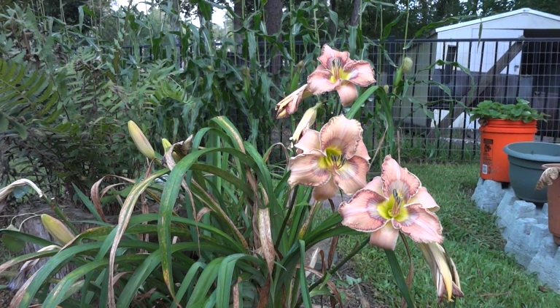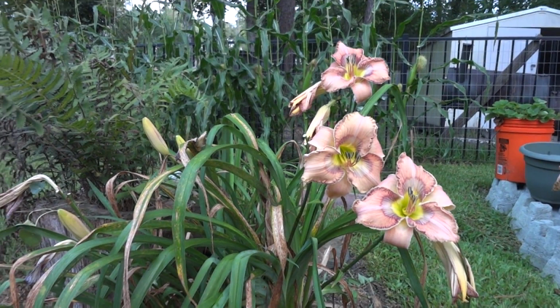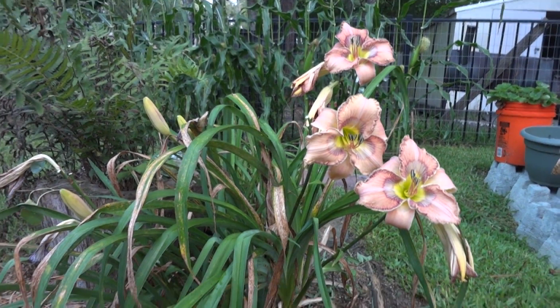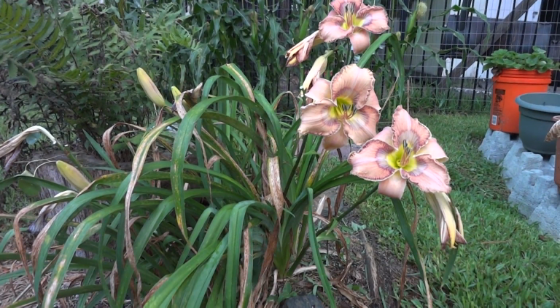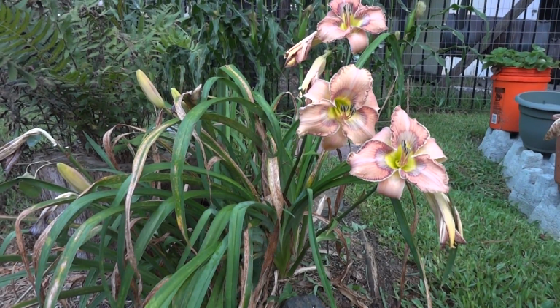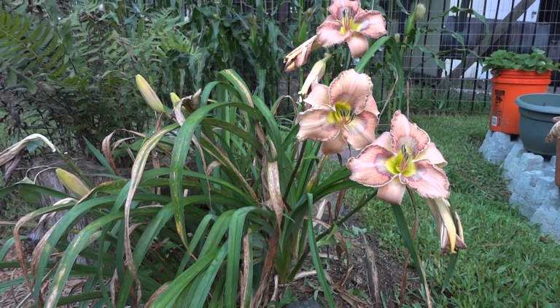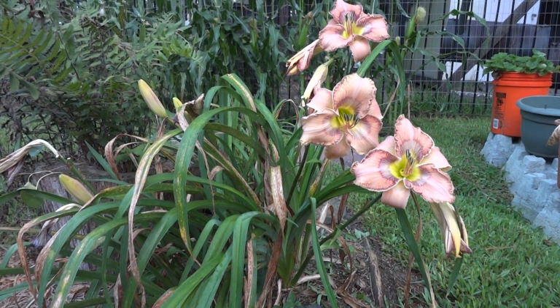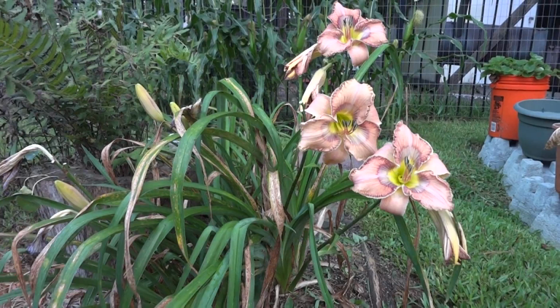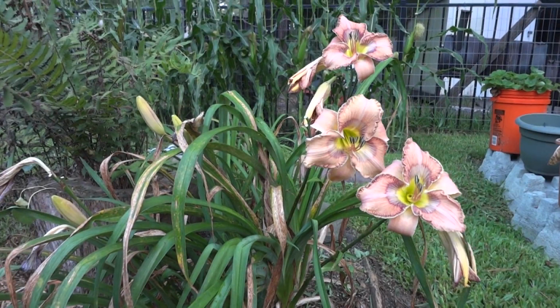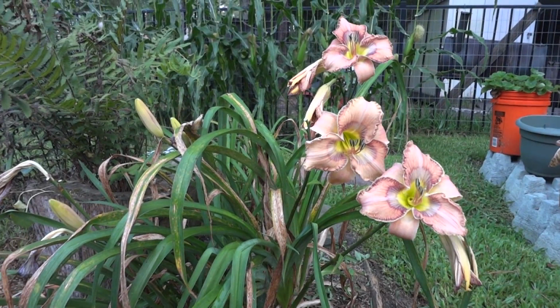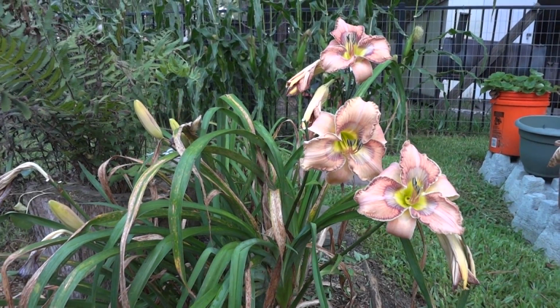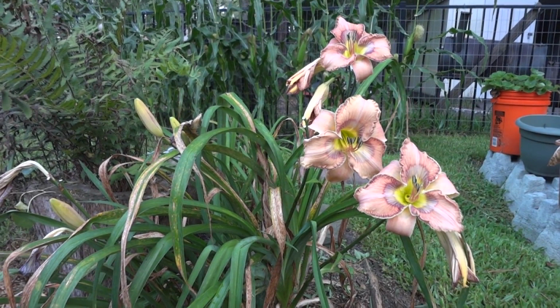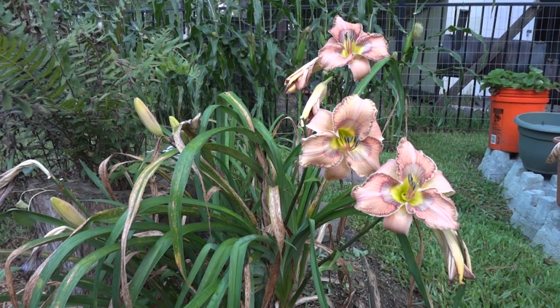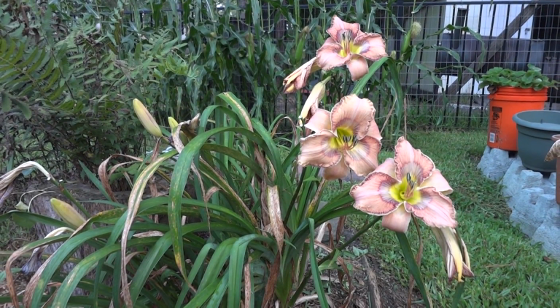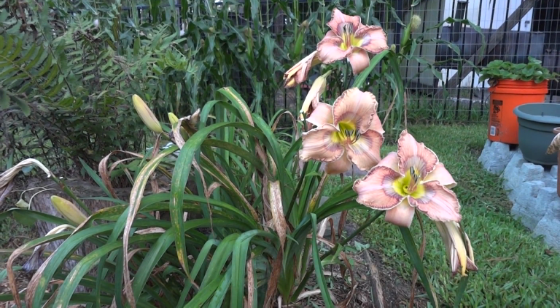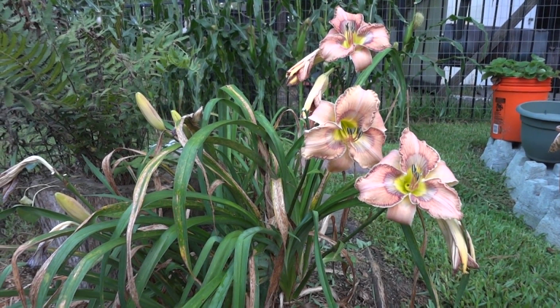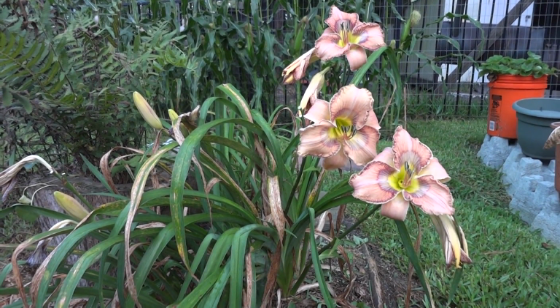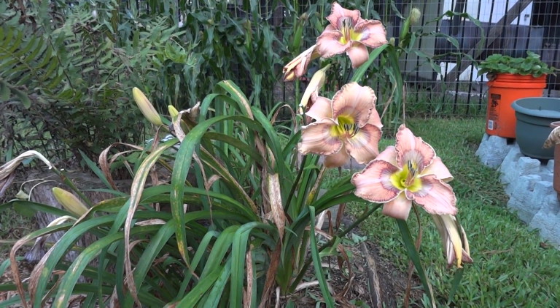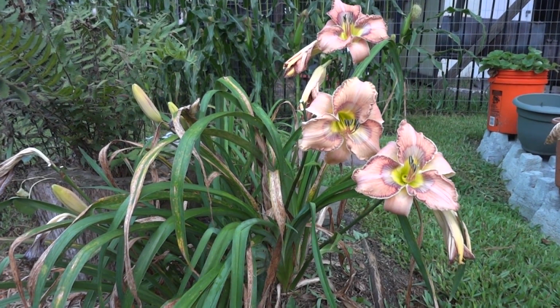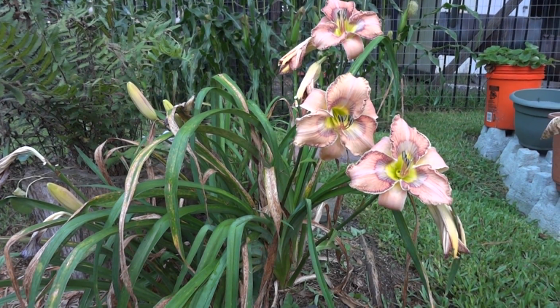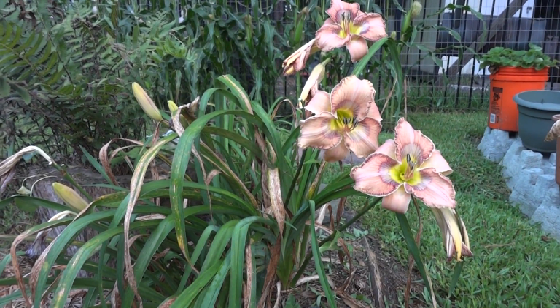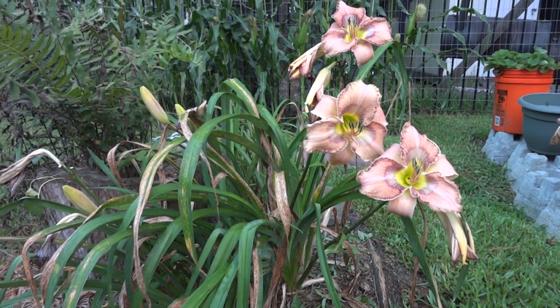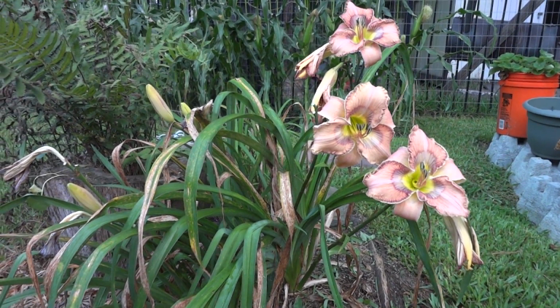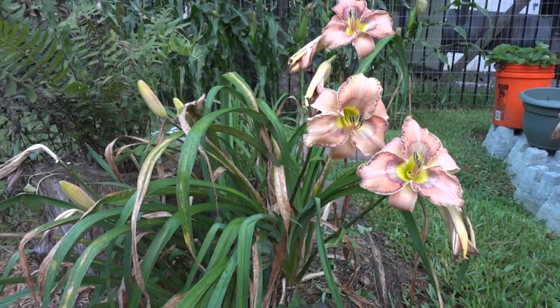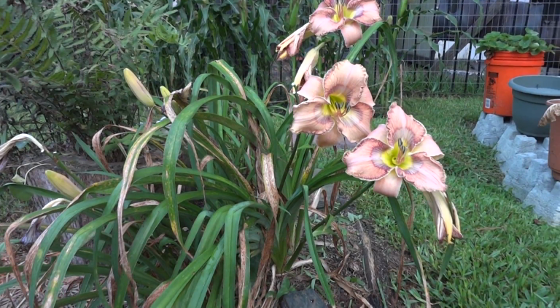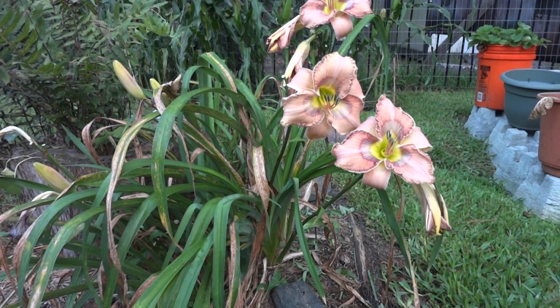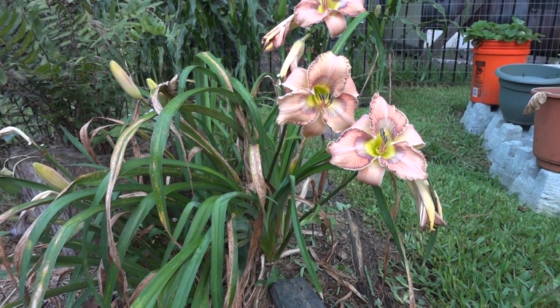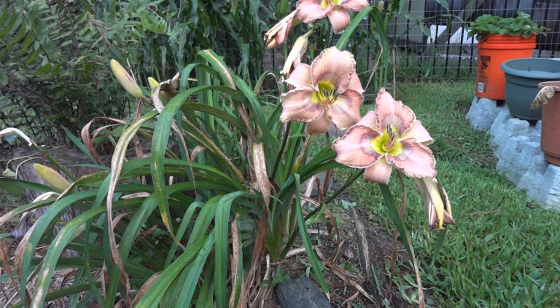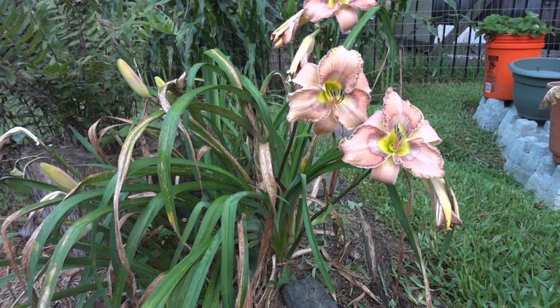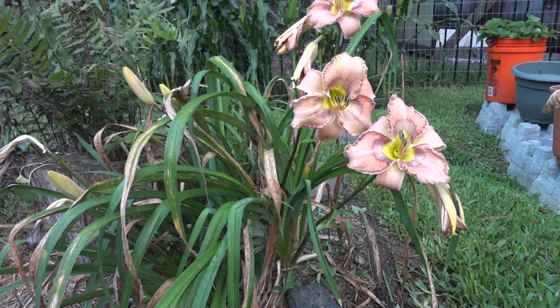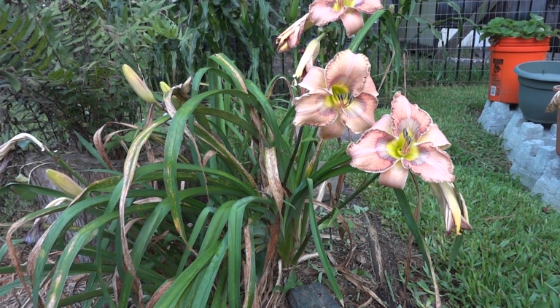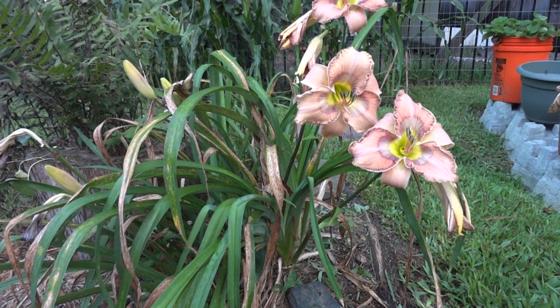This is Florida scrub jay. I got this at Ludlow's garden three years ago. It's done real well here in the yard. It's got a lot of blue in it.